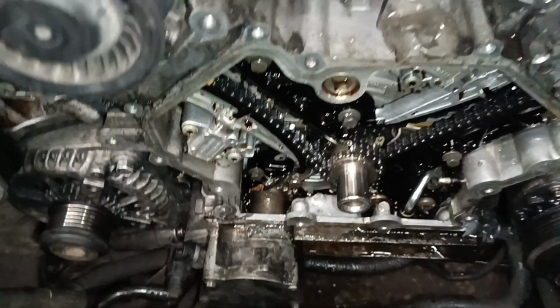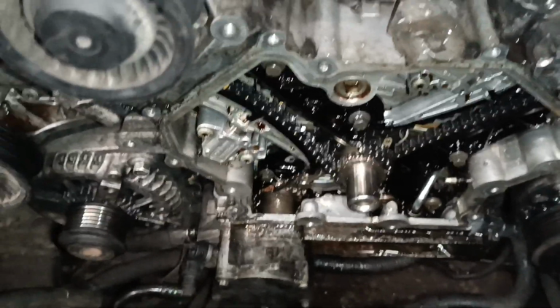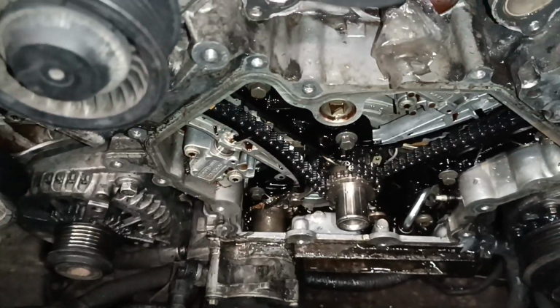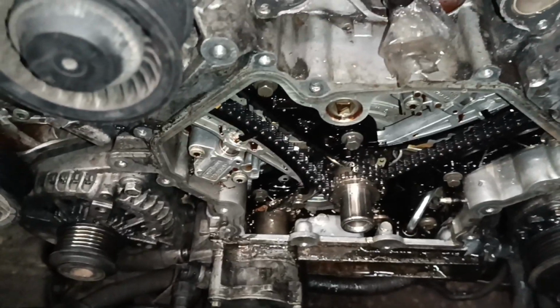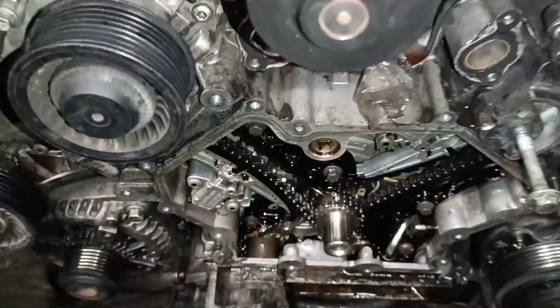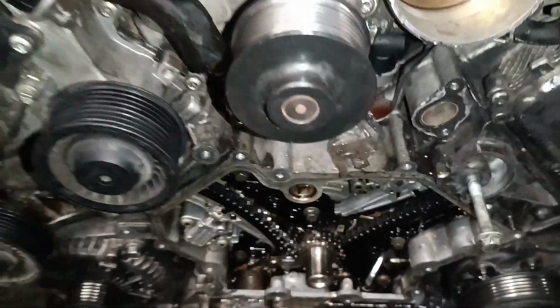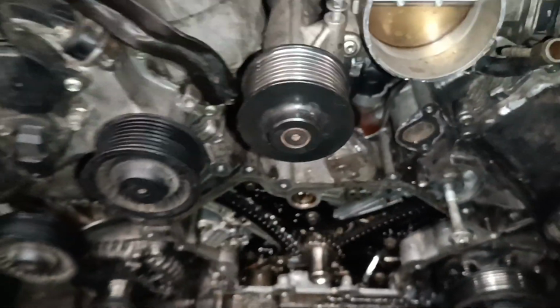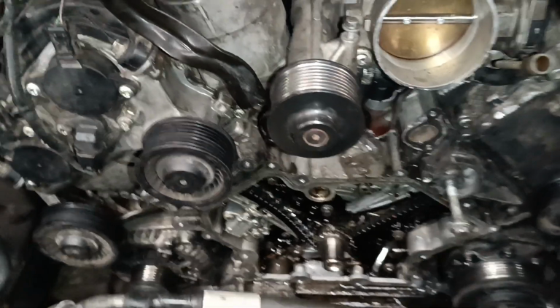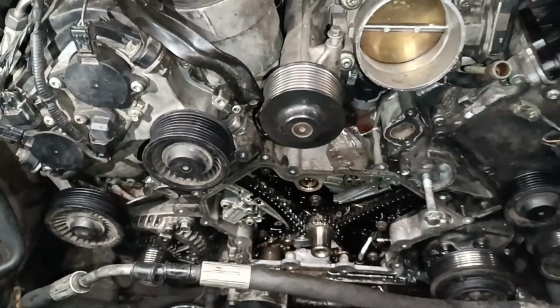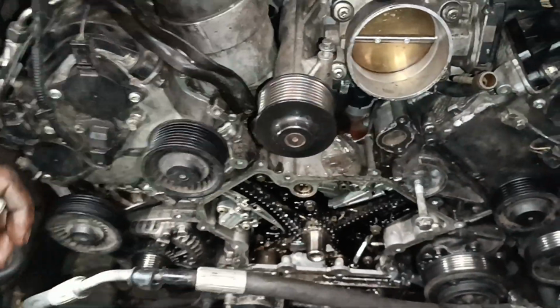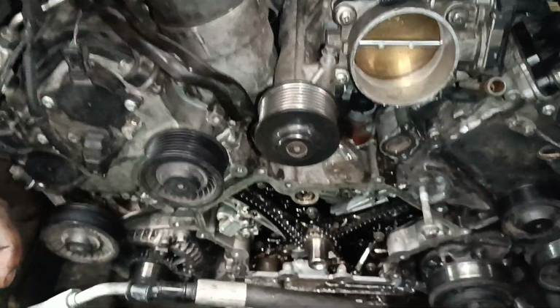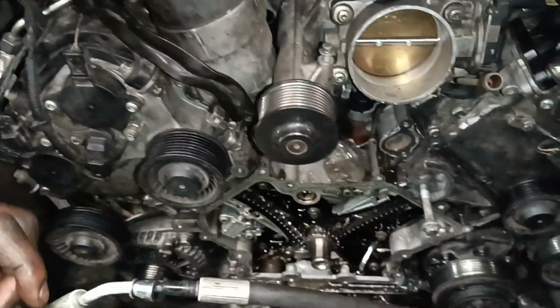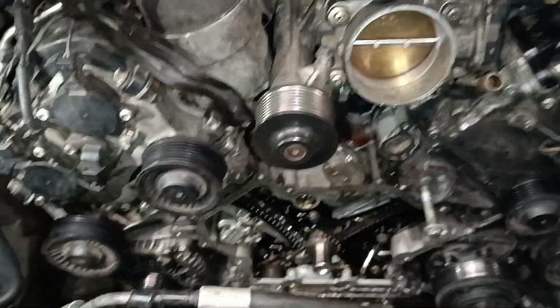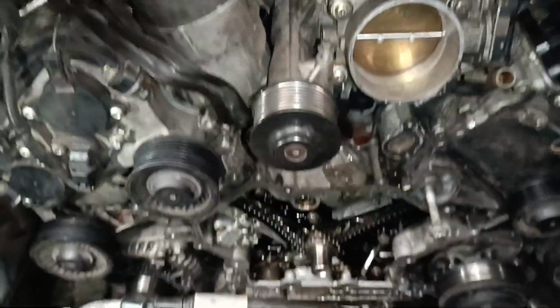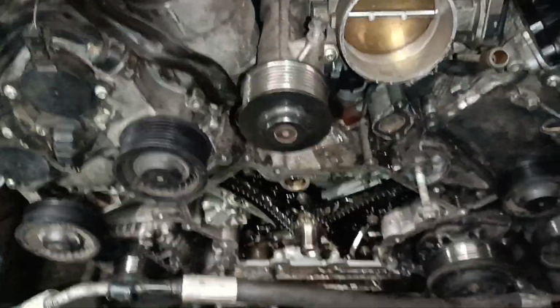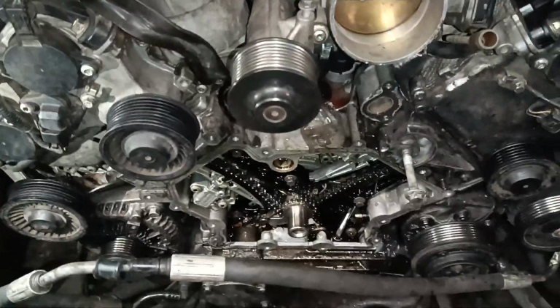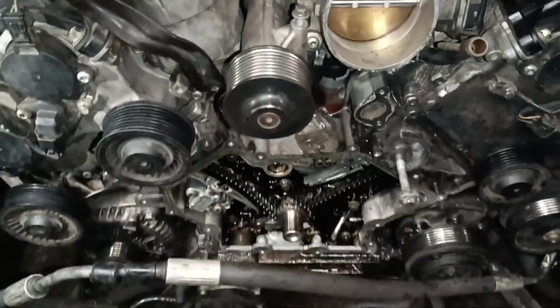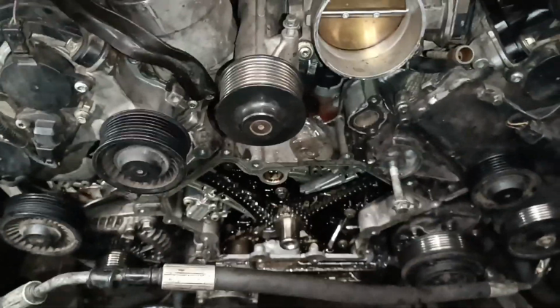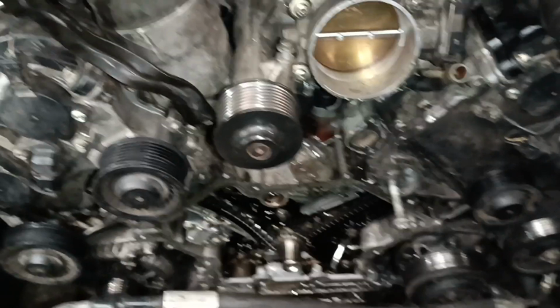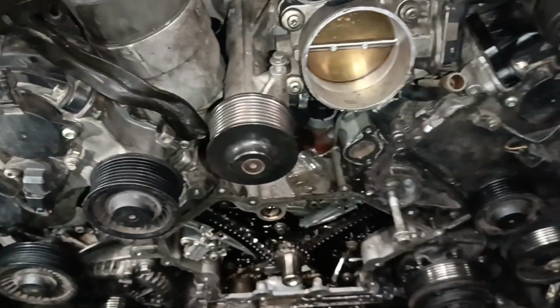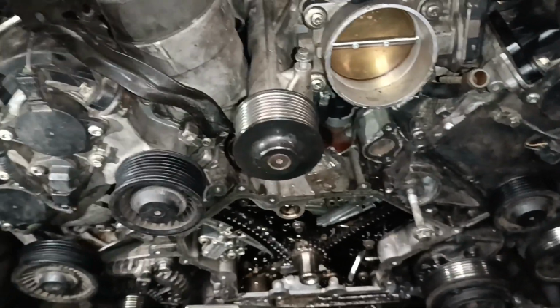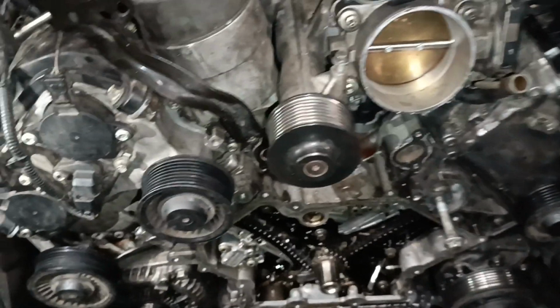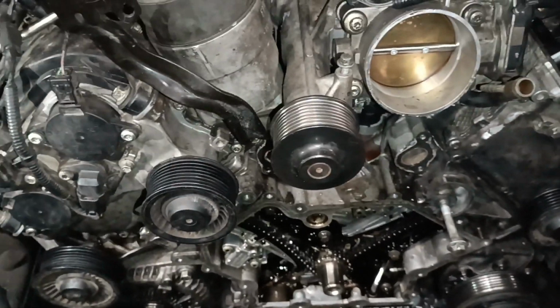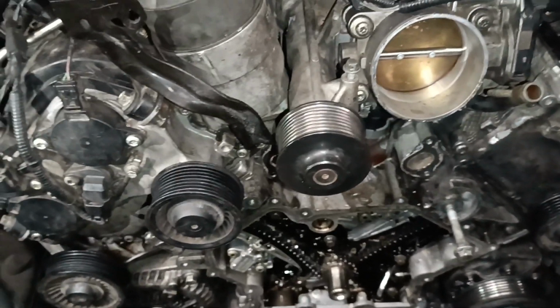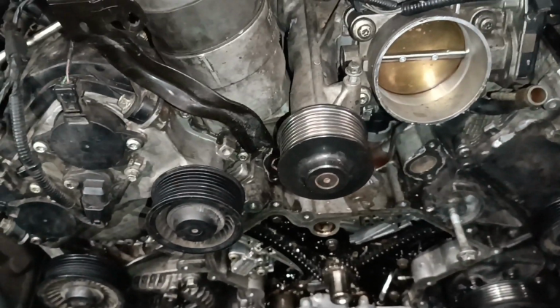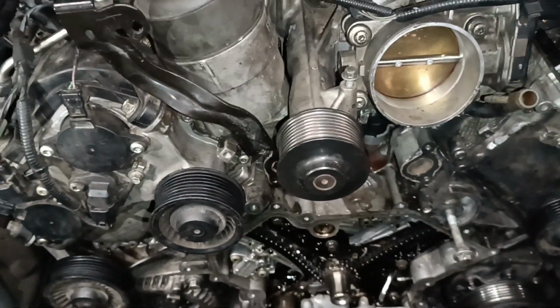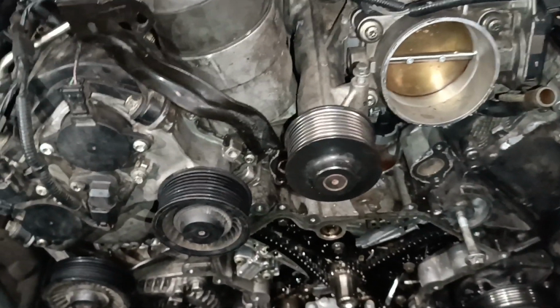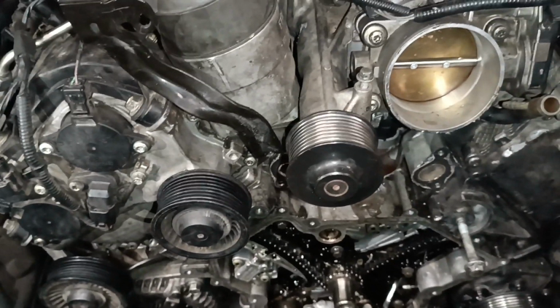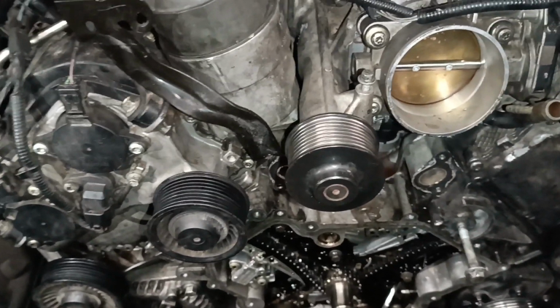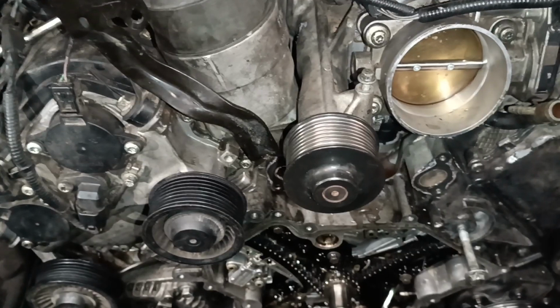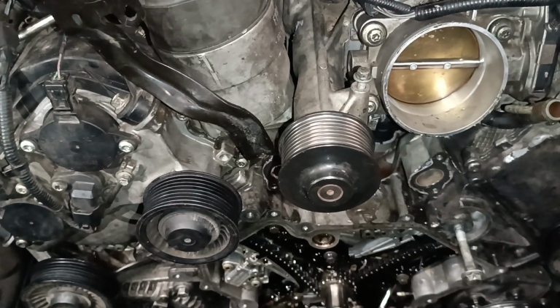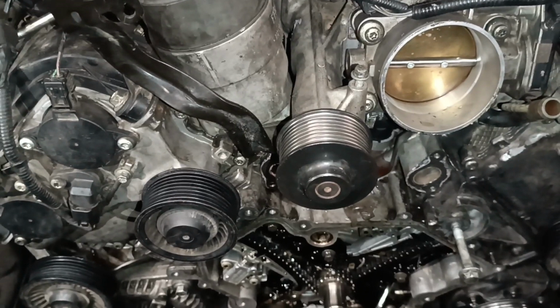Sometimes when you talk about these things they sound unbelievable until you see them with your own eyes. This is a classic case of what can happen when the belt snaps — it can actually force its way right inside the engine. This is very very clear, we've seen it right here.